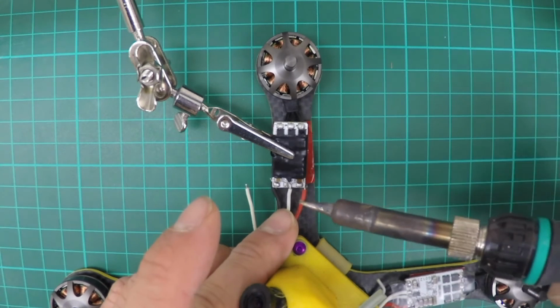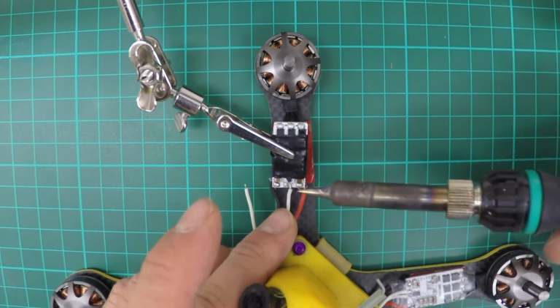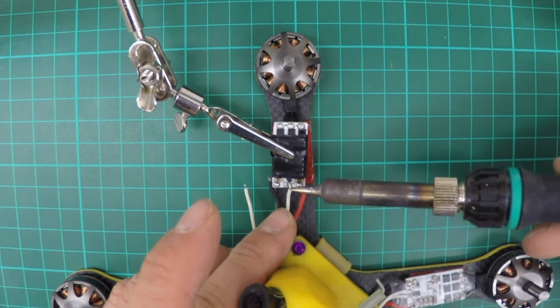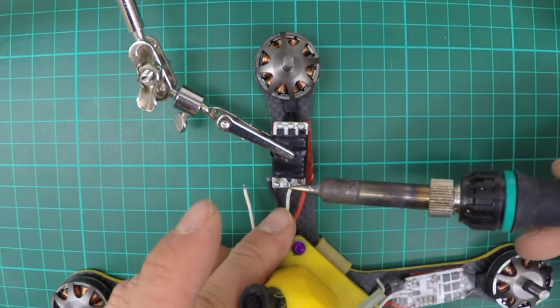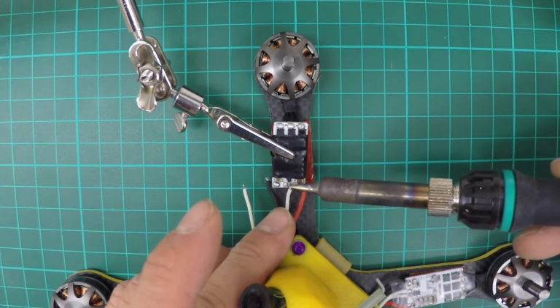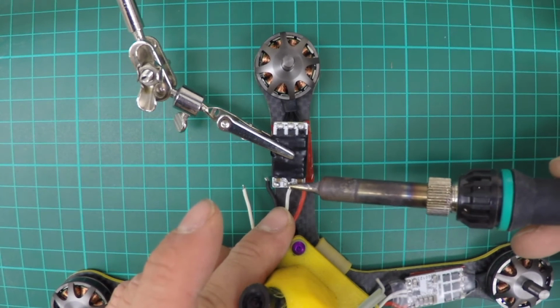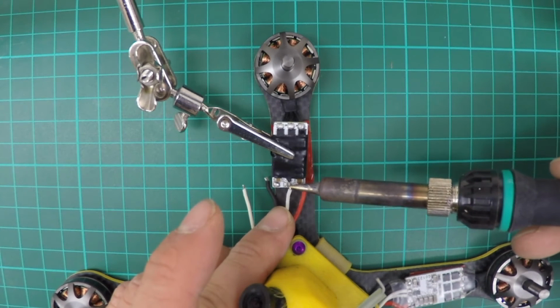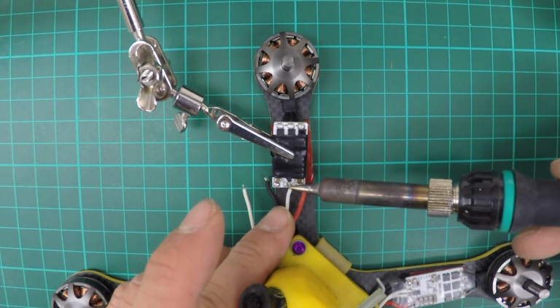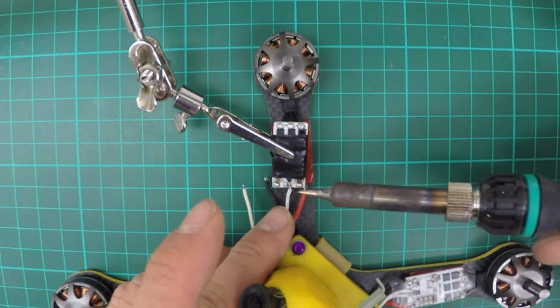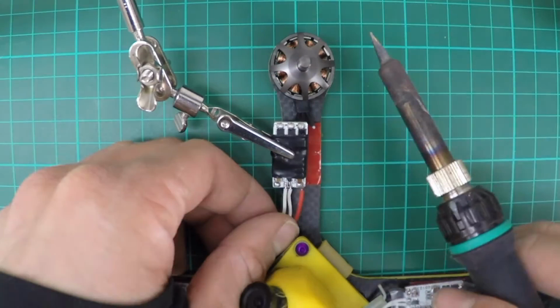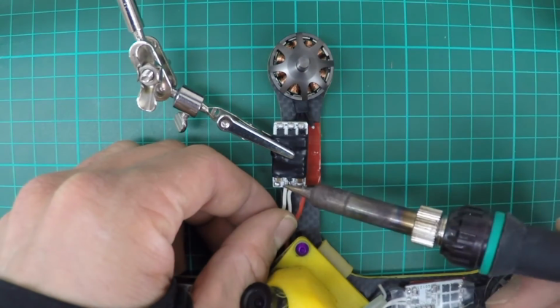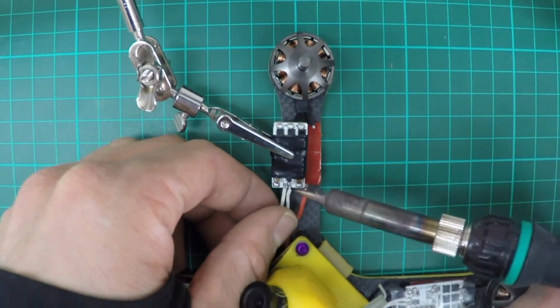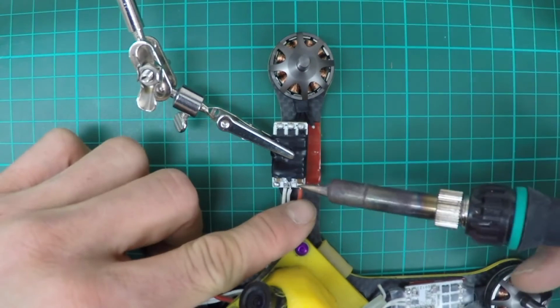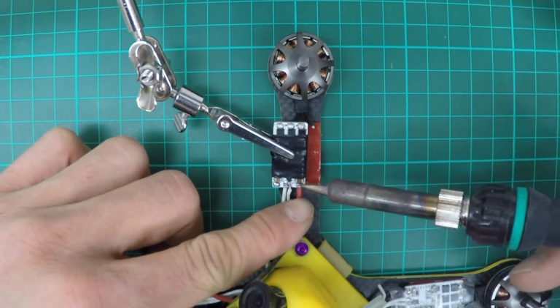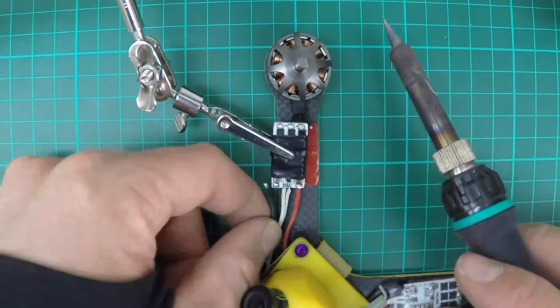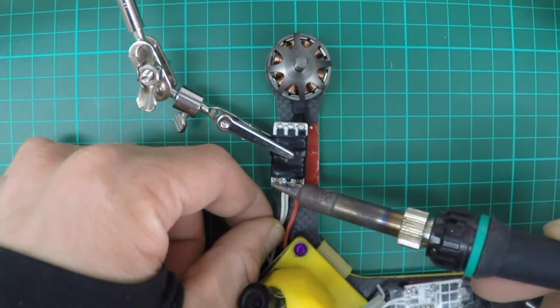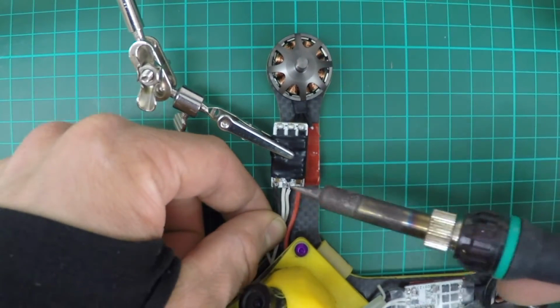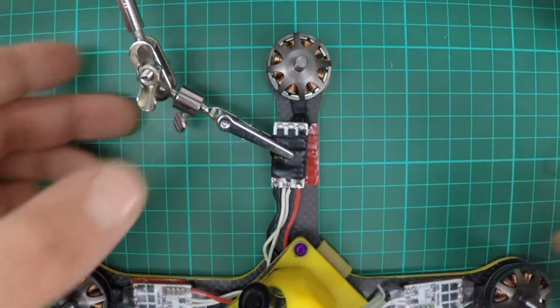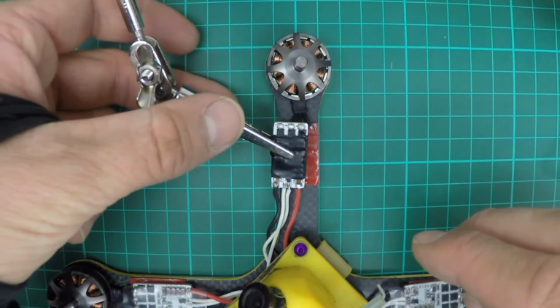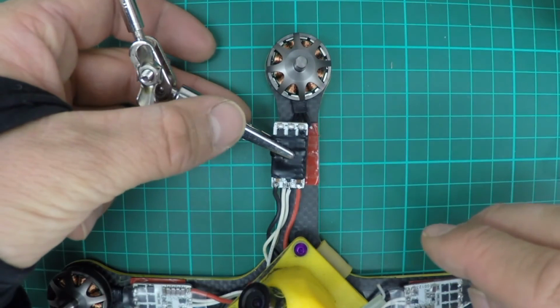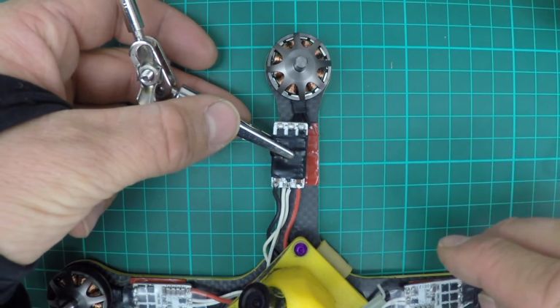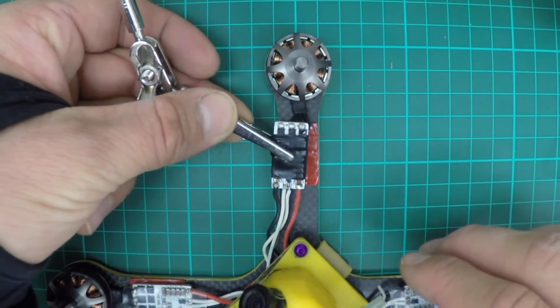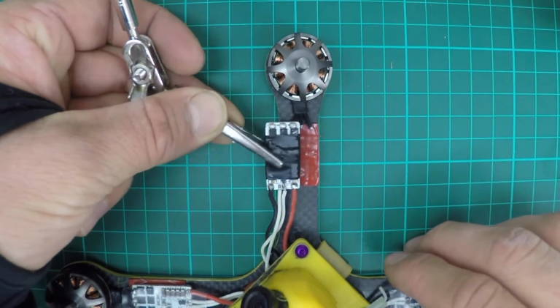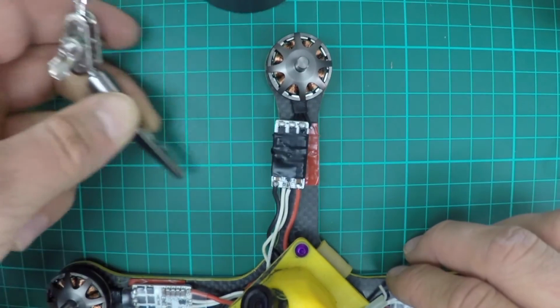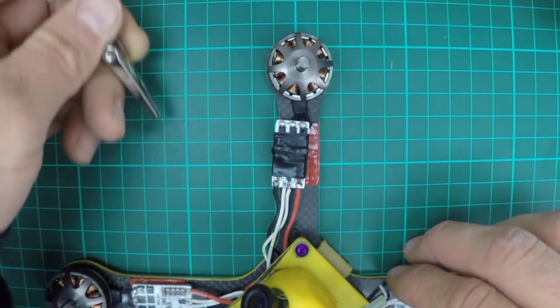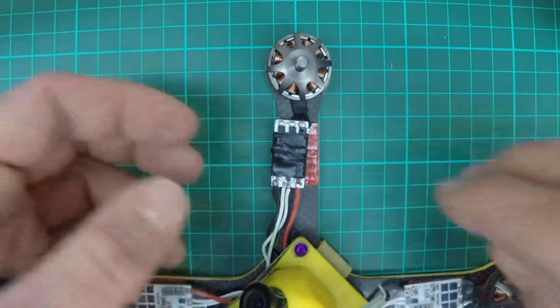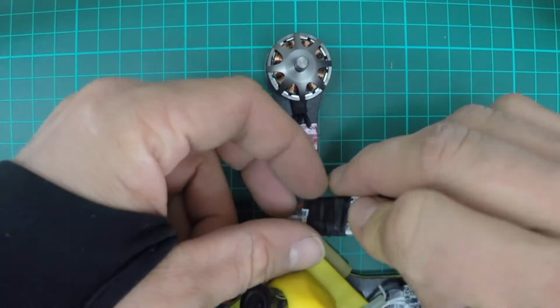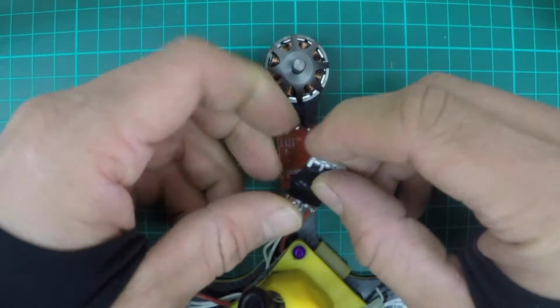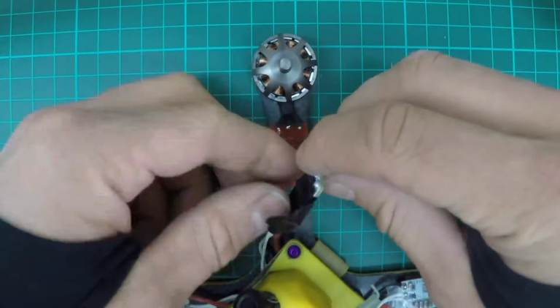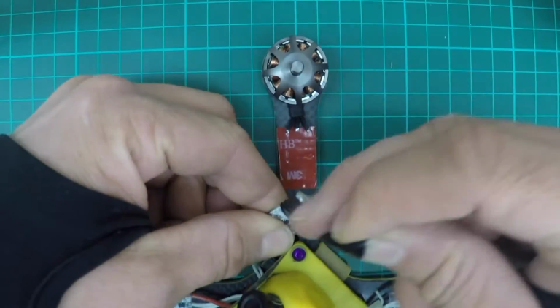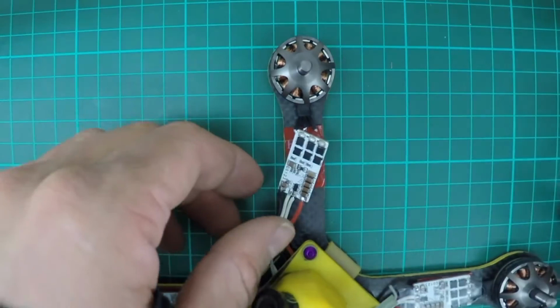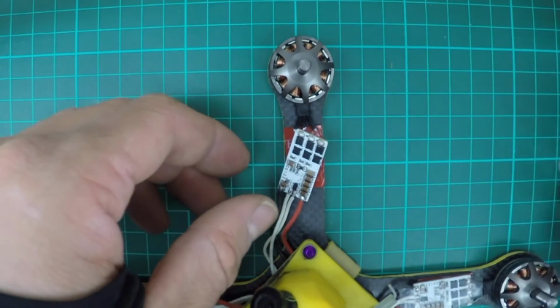Then you want to carefully solder back all of the connecting wires onto their locations. Once you've done that, remove the tape around the speed controller.